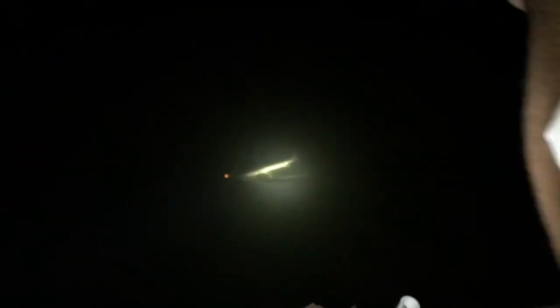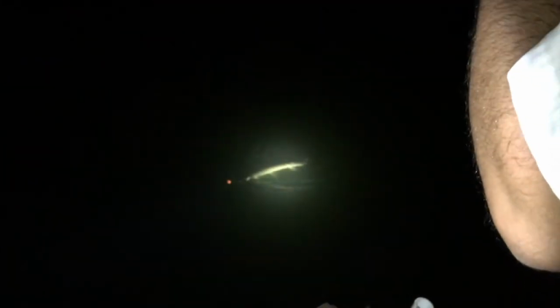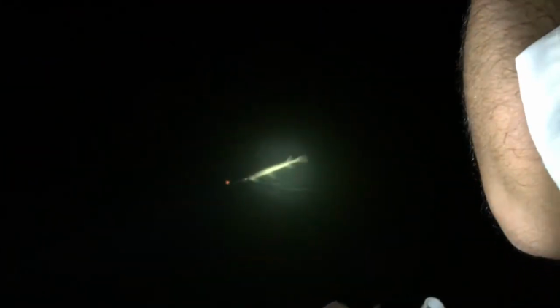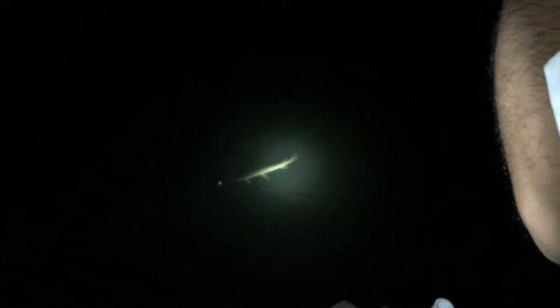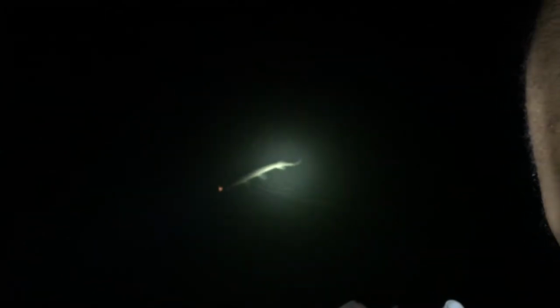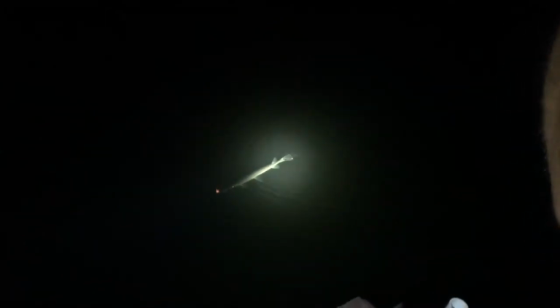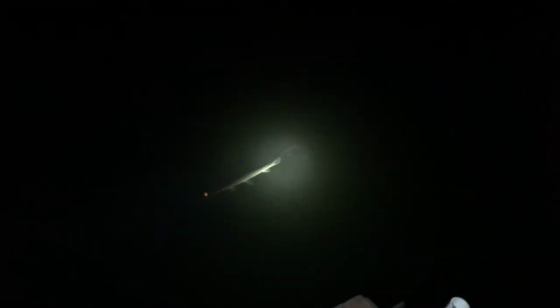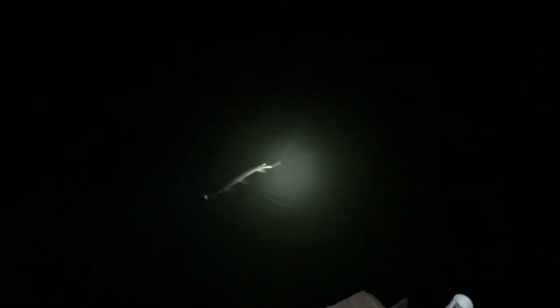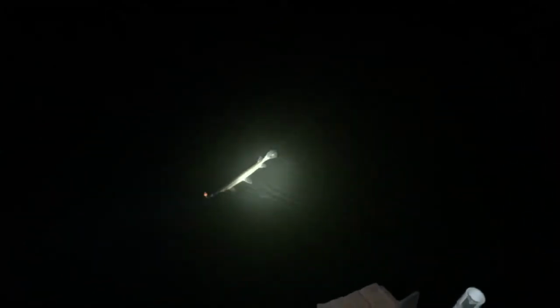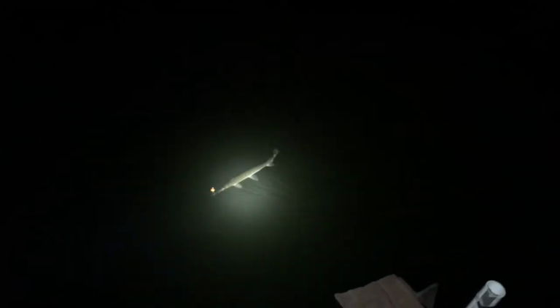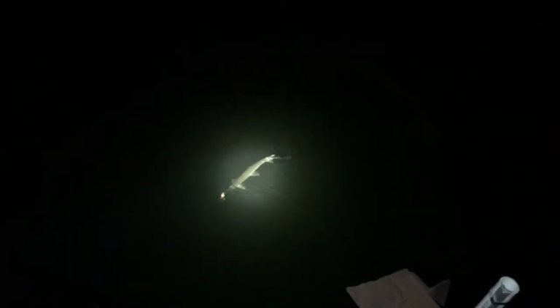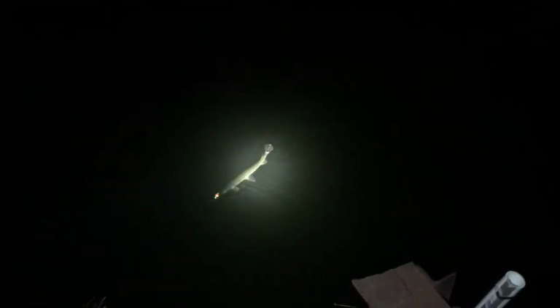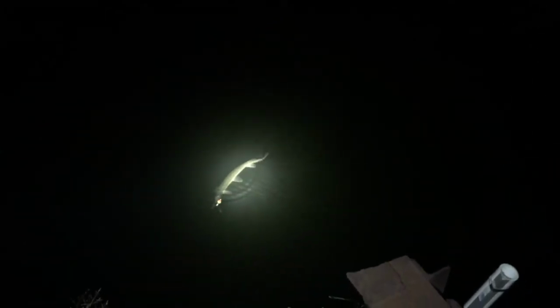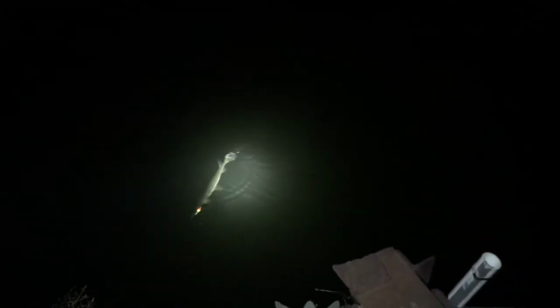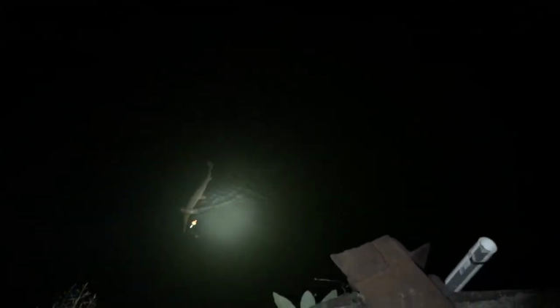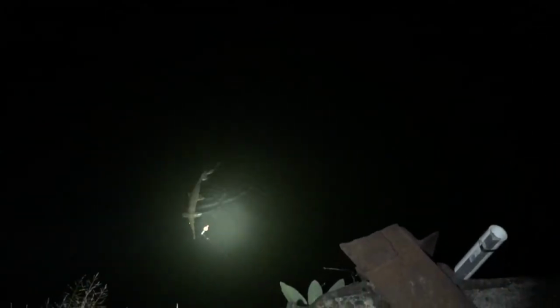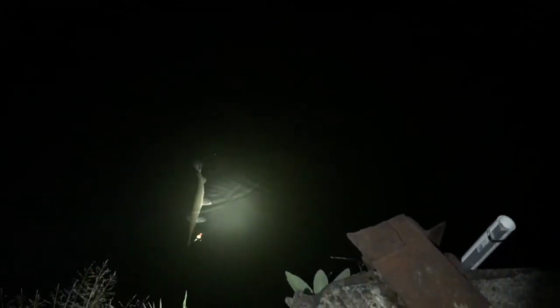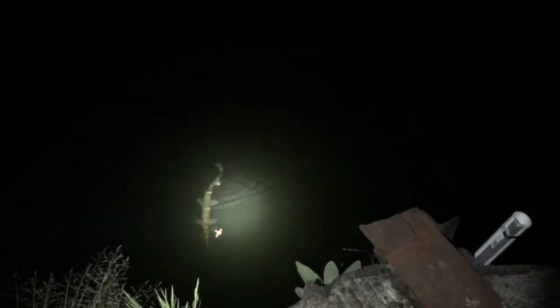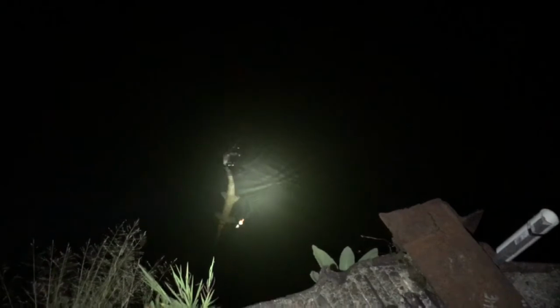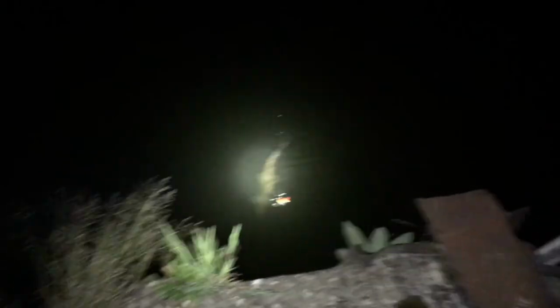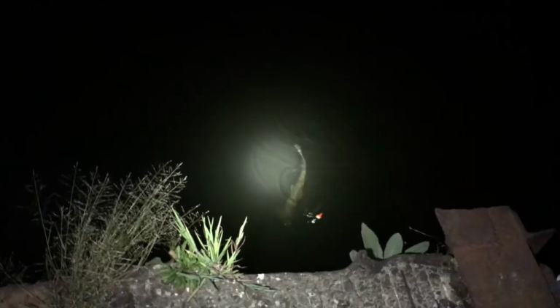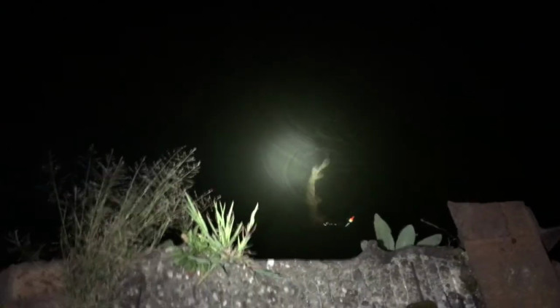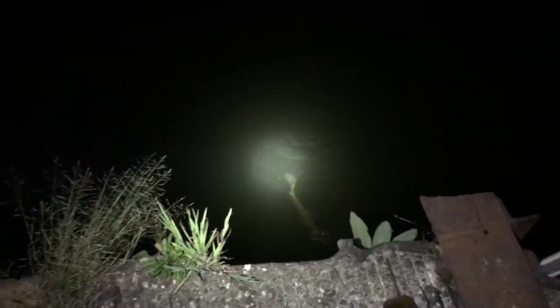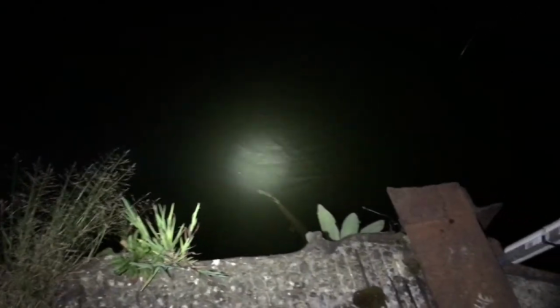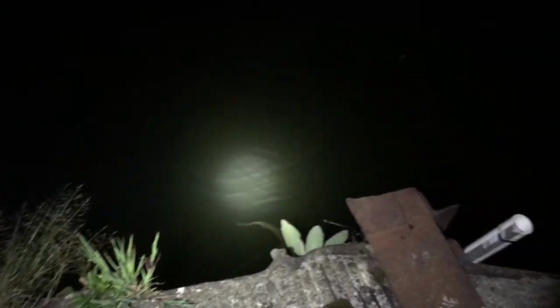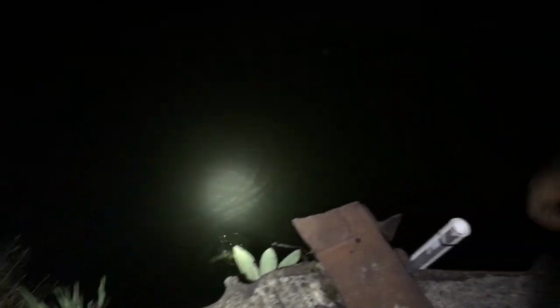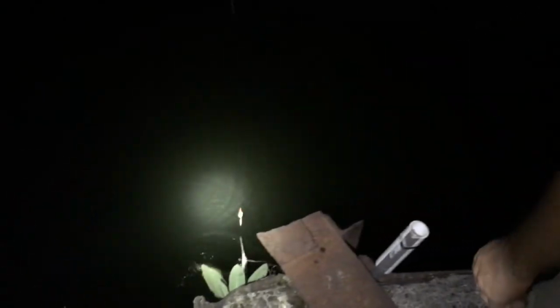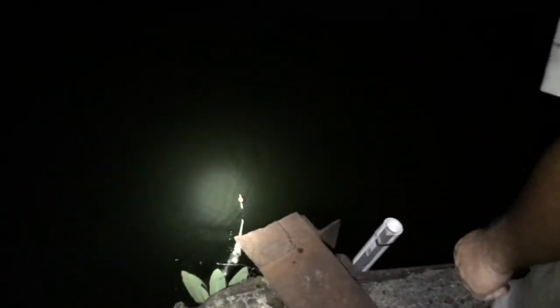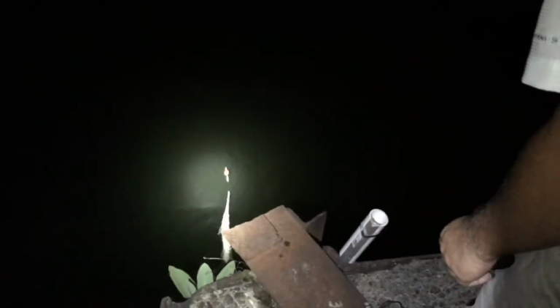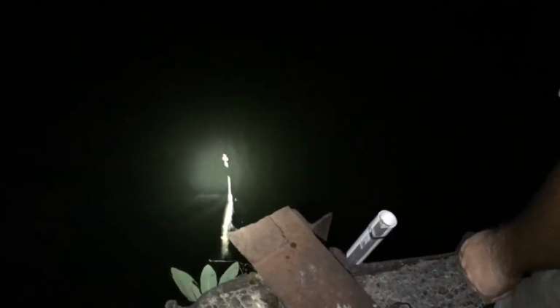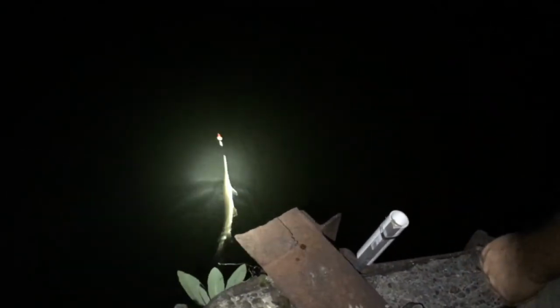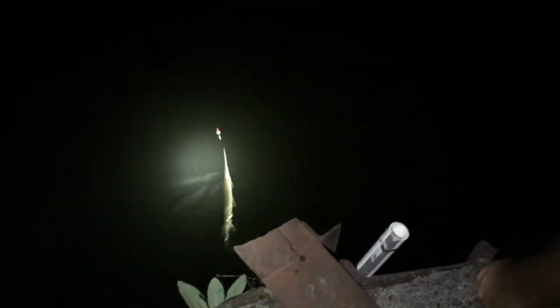Yeah, I don't want to reach in around the teeth. Look at that — we brought the alligator gar tactics back to West Virginia and right here we got ourselves a long-nosed gar!